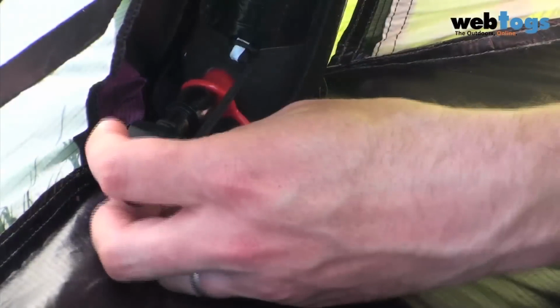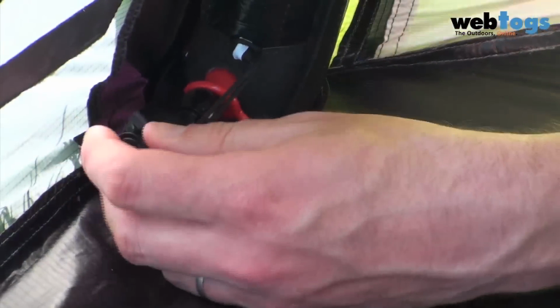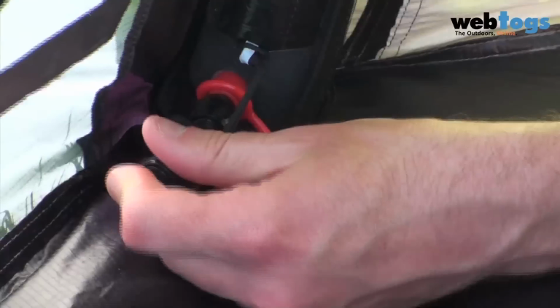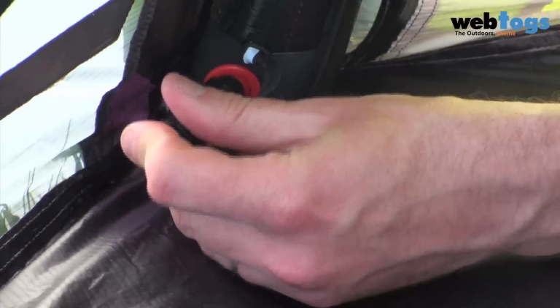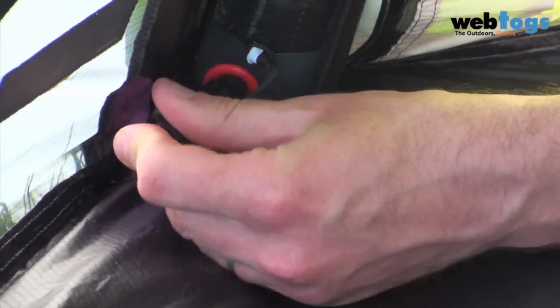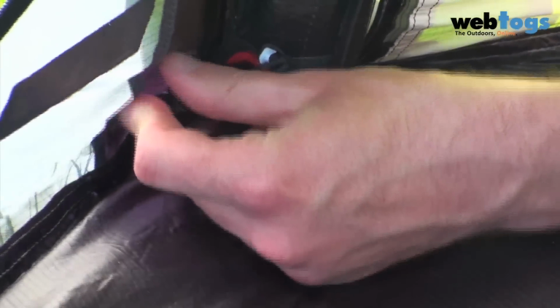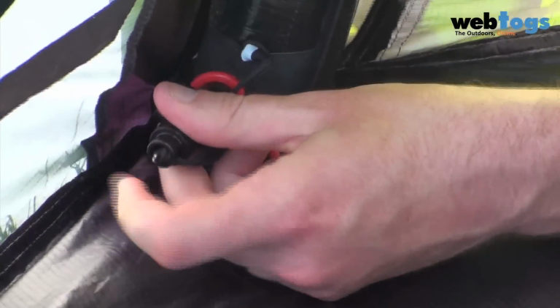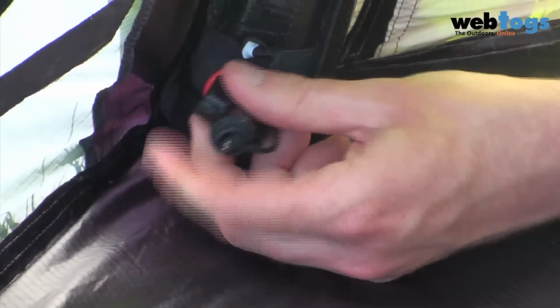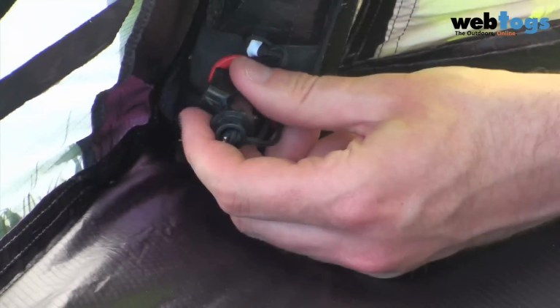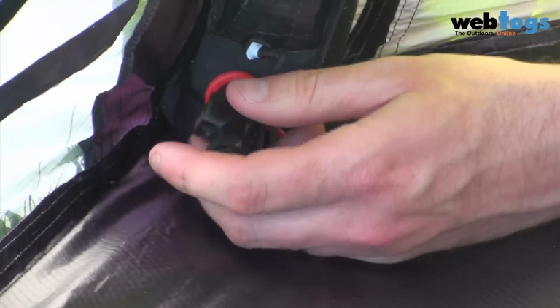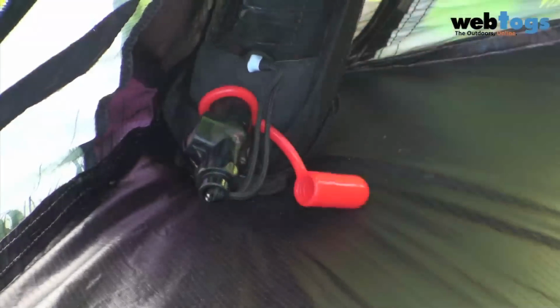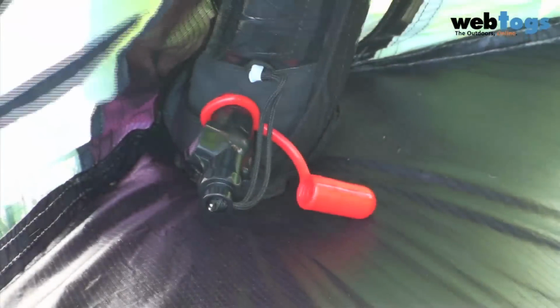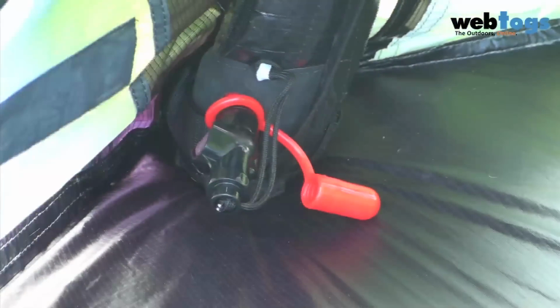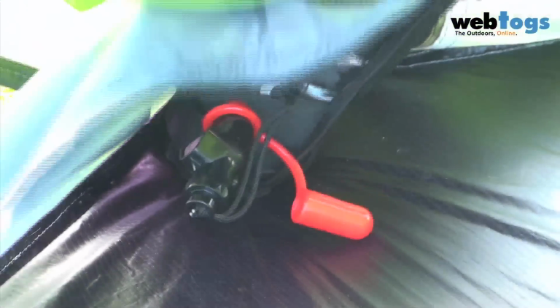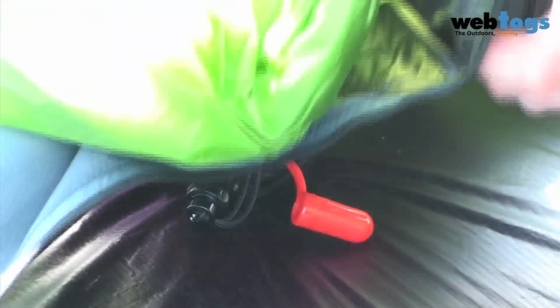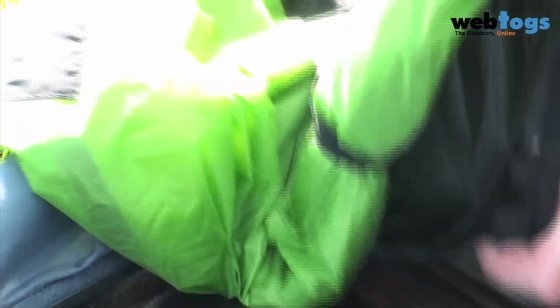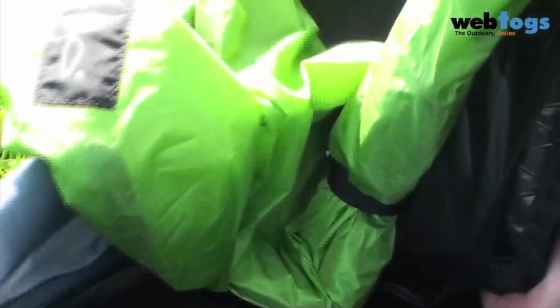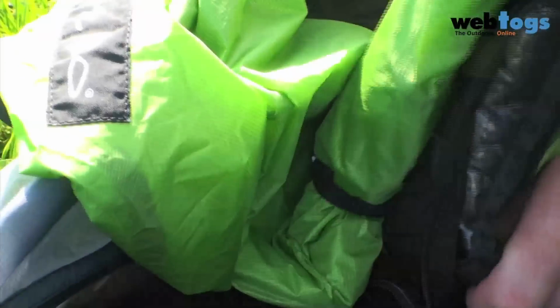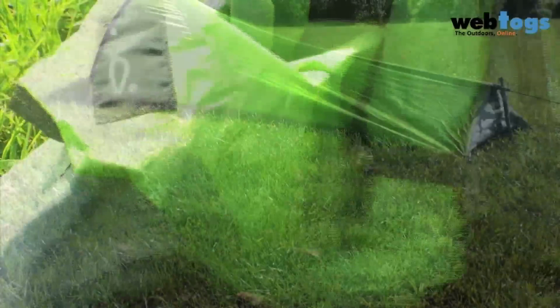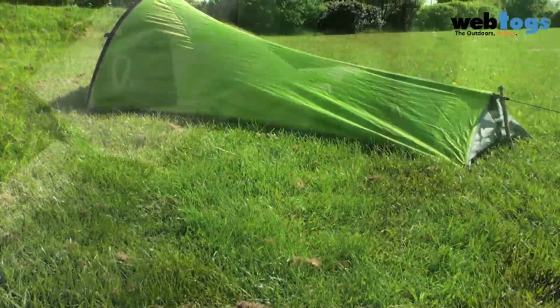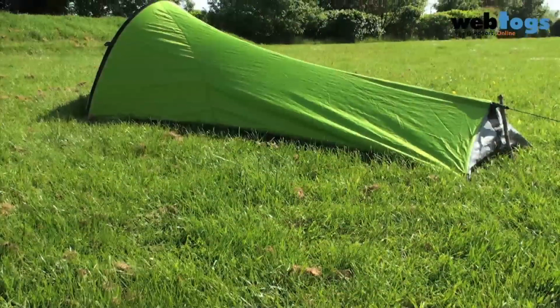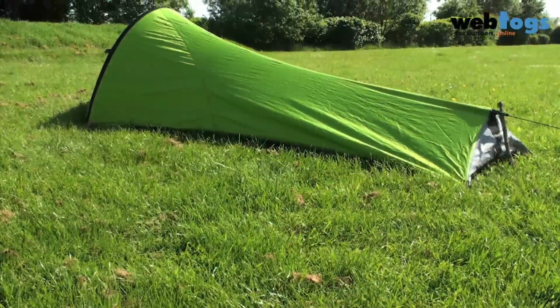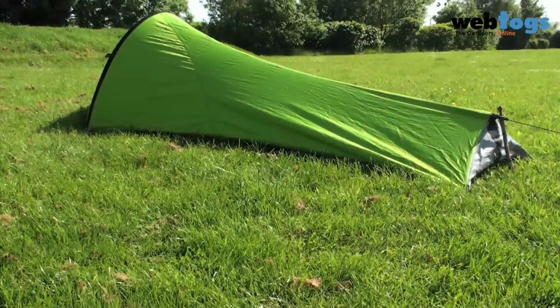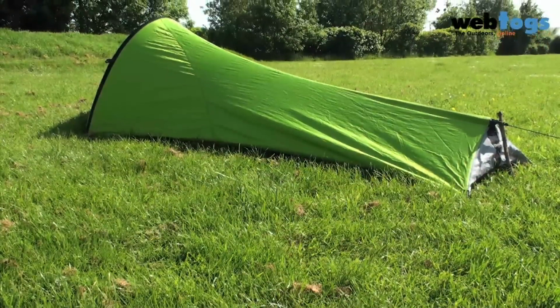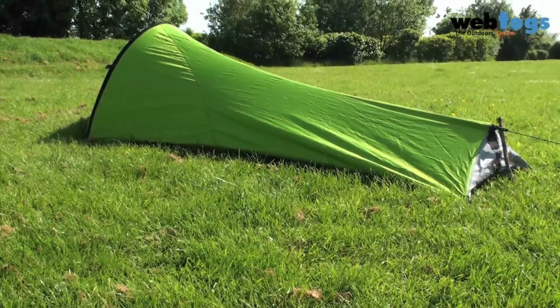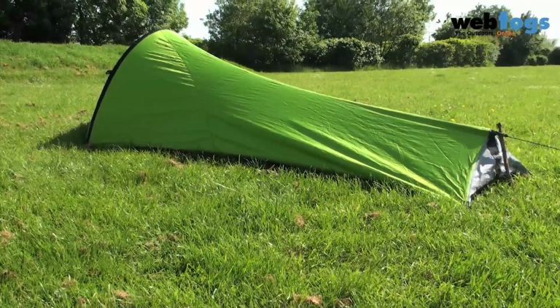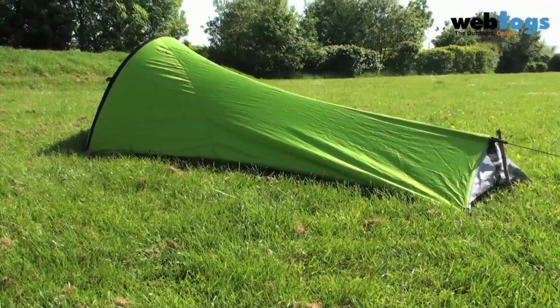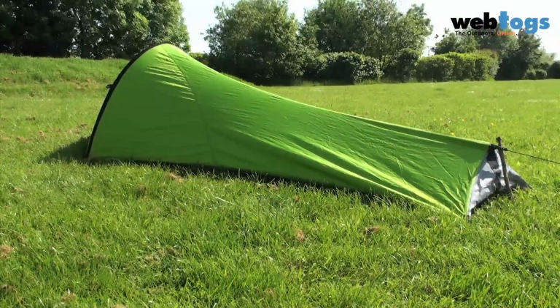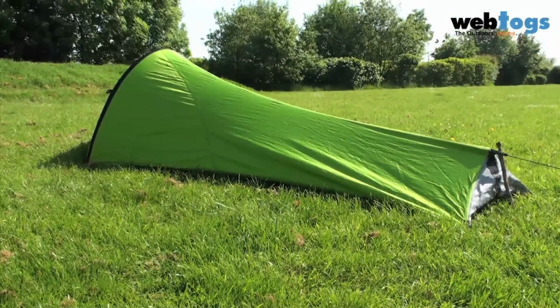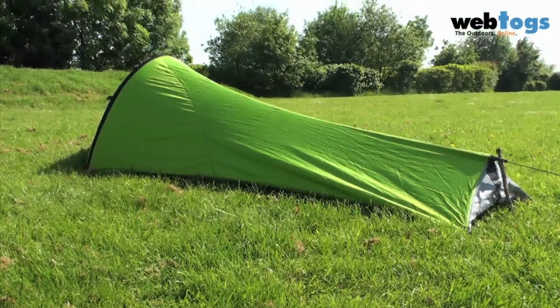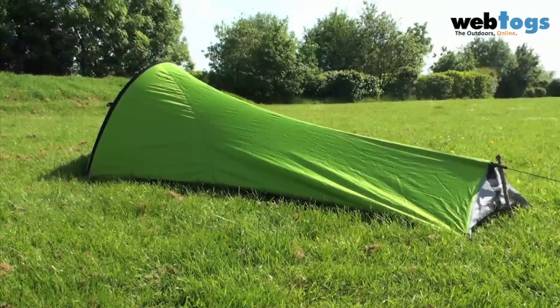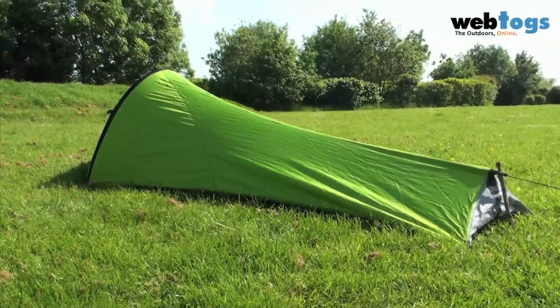To deflate, the GoGo simply clip in the attached deflator and hey presto, it's down in a few seconds. If you're wondering how robust these airbeams are, we've never had a Nemo tent return to us with any failures or punctures.